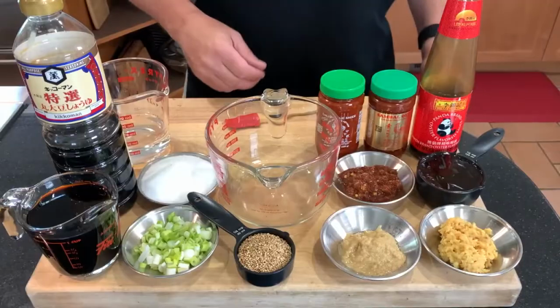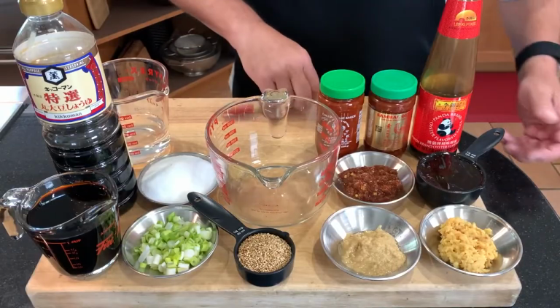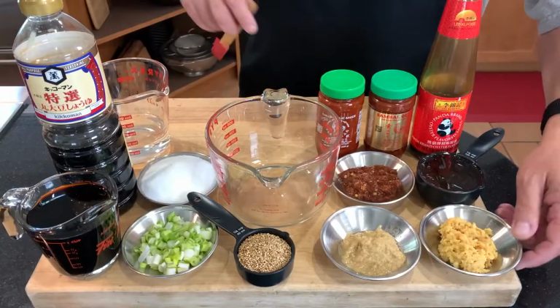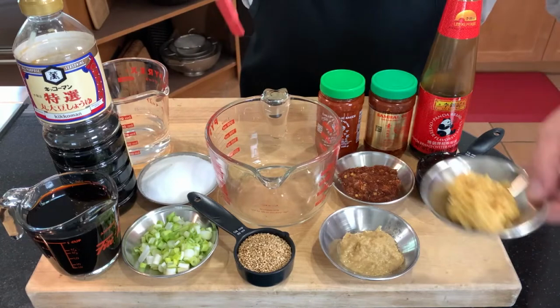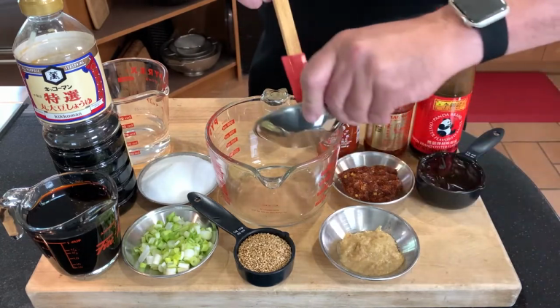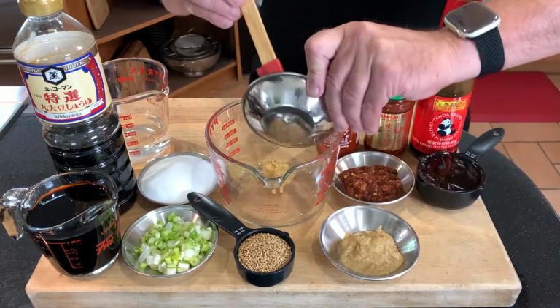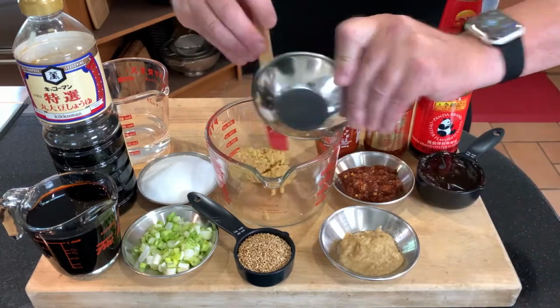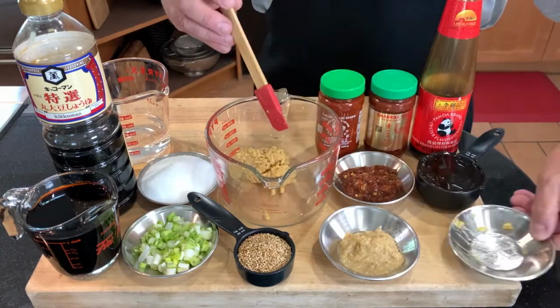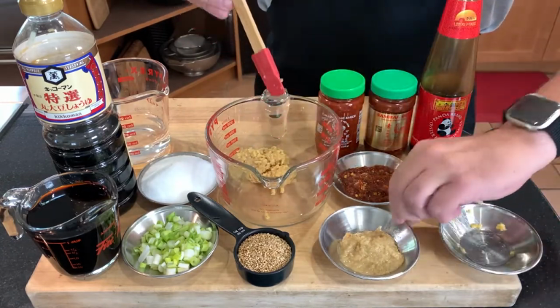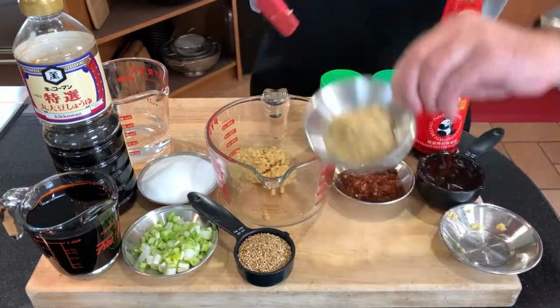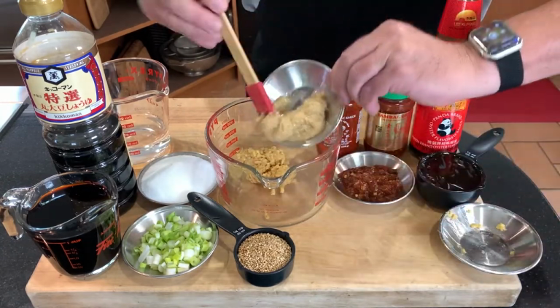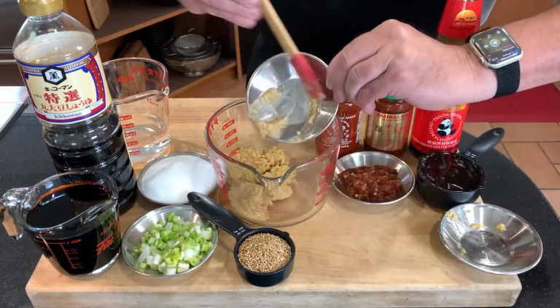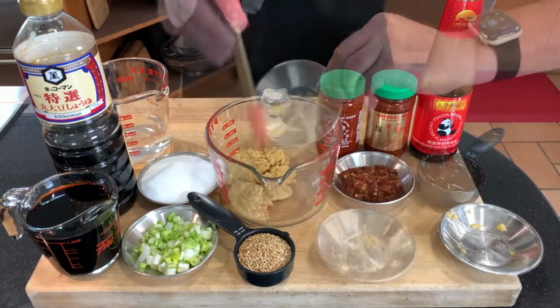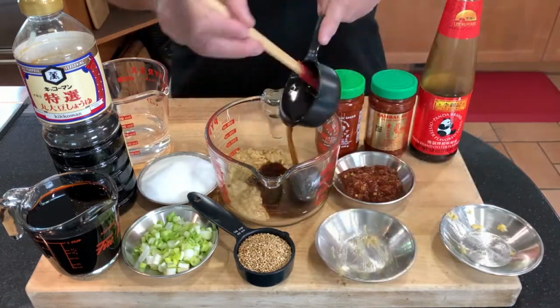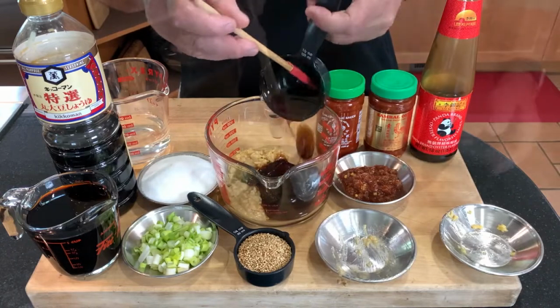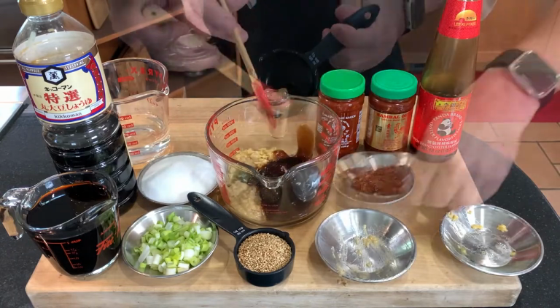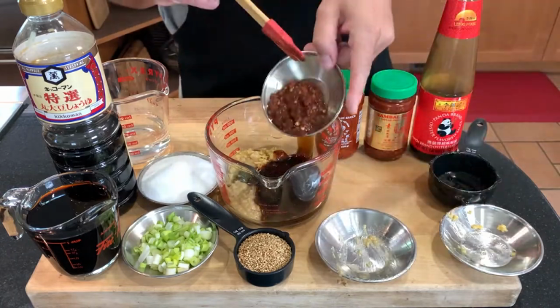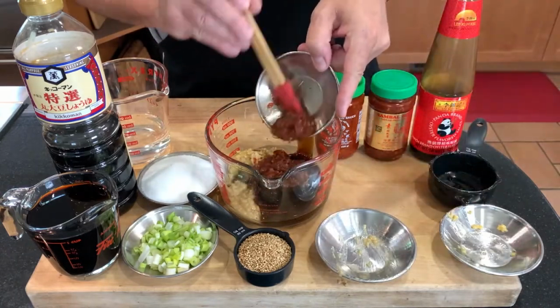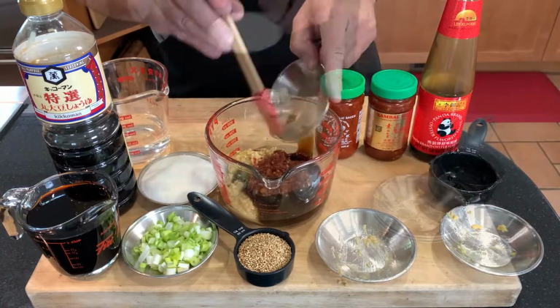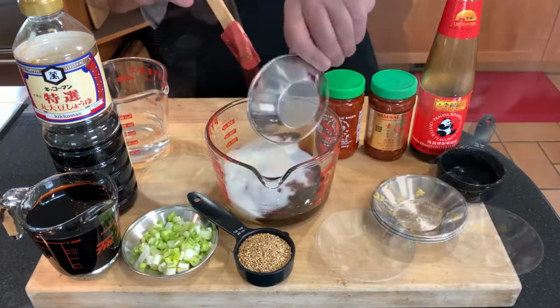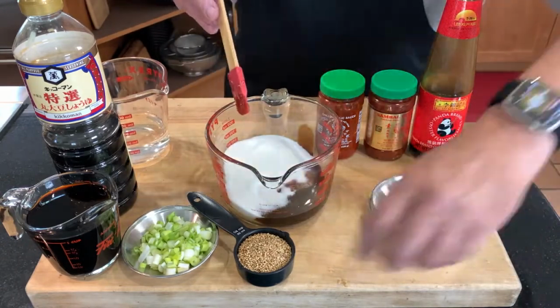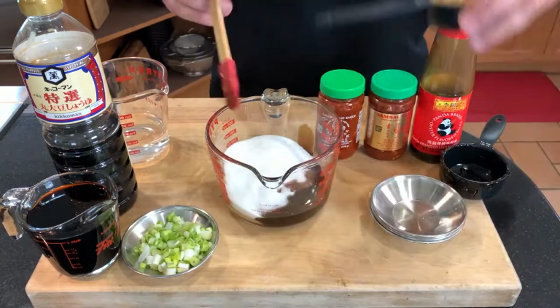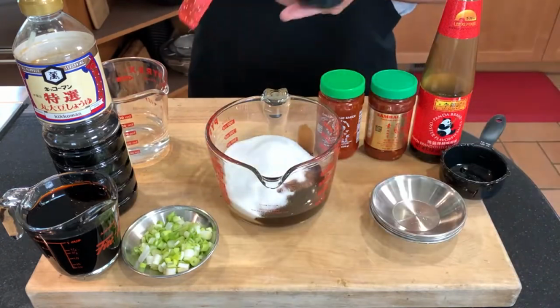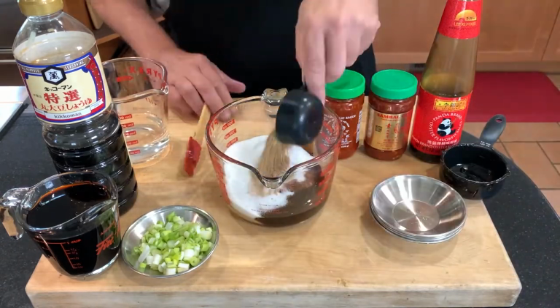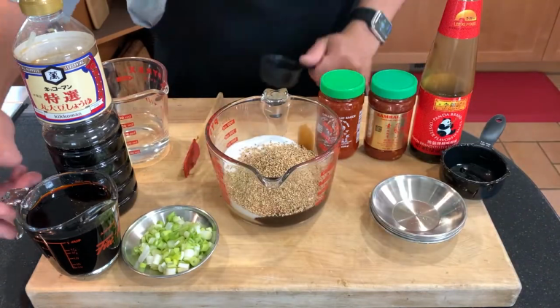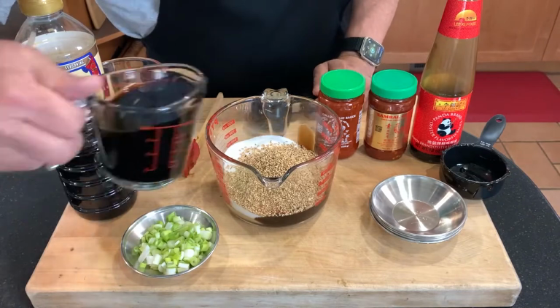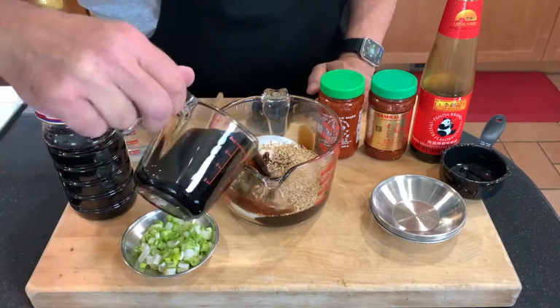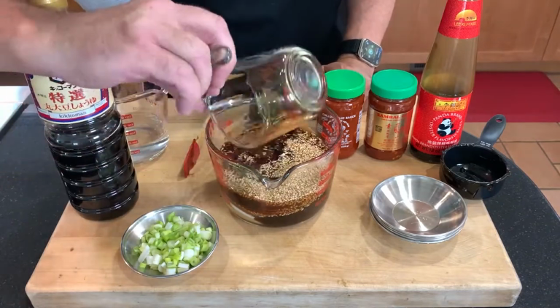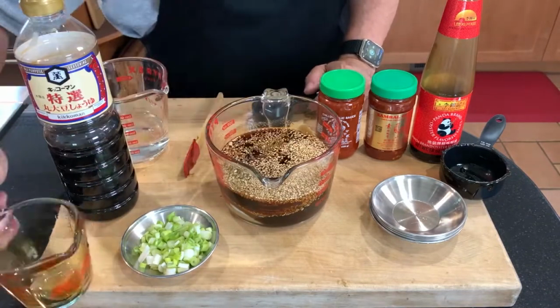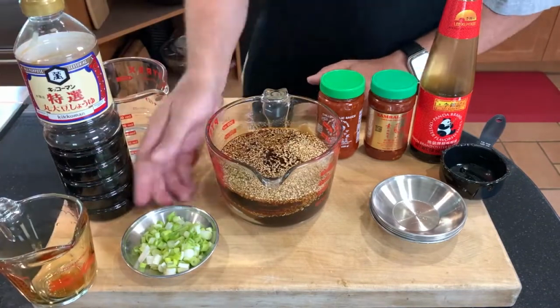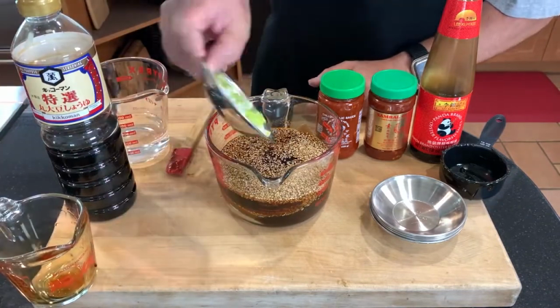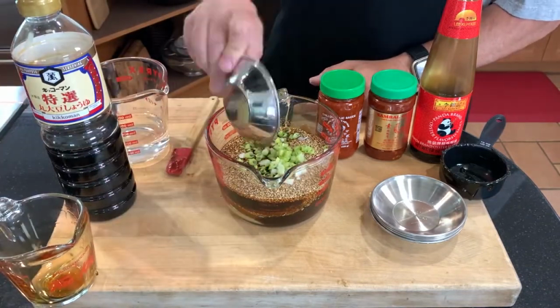We'll start the night before with my Hawaiian marinade, perfect for the adventurous cook: quarter cup garlic, two tablespoons ginger, half cup oyster sauce, two tablespoons sambal alec or chili garlic sauce, half cup sugar, quarter cup sesame seeds, one cup soy sauce, a quarter cup of green onions, and a half cup of water.